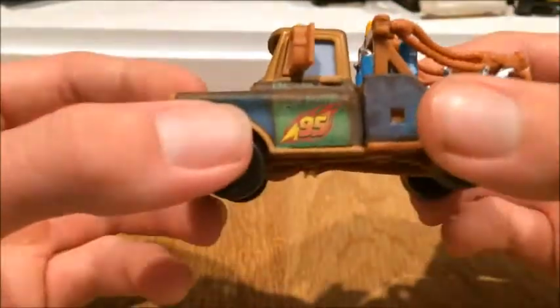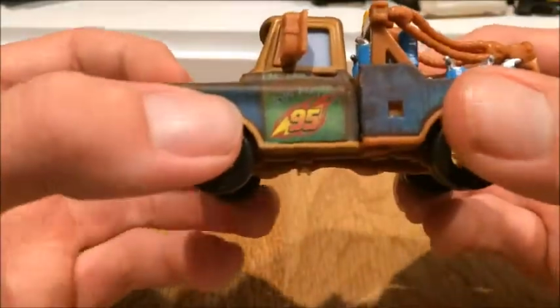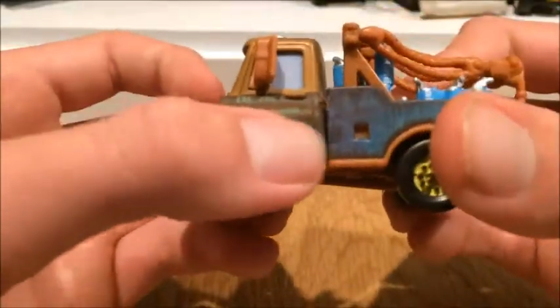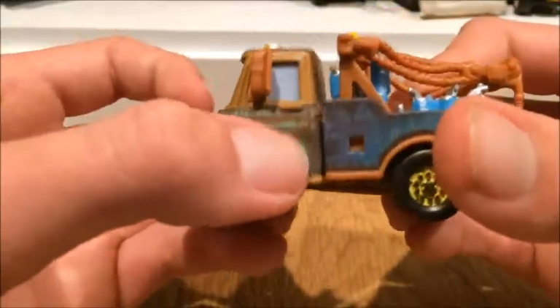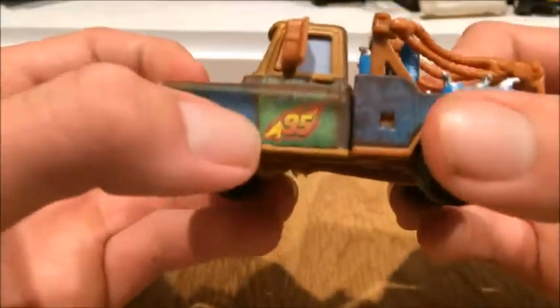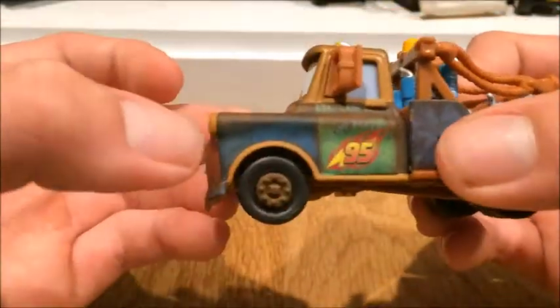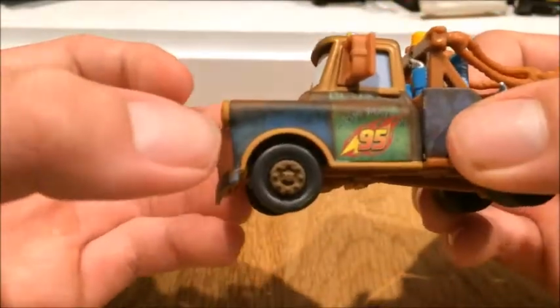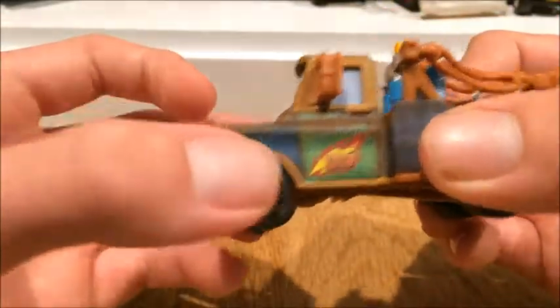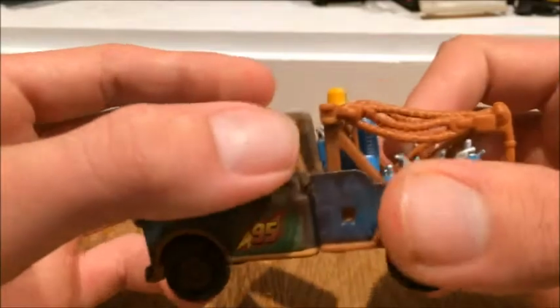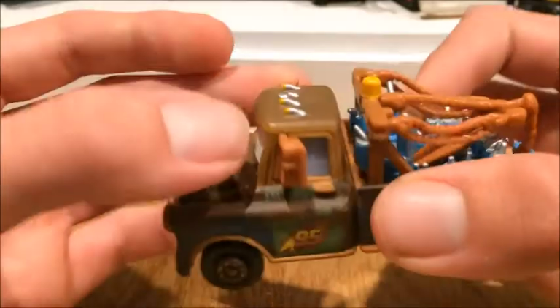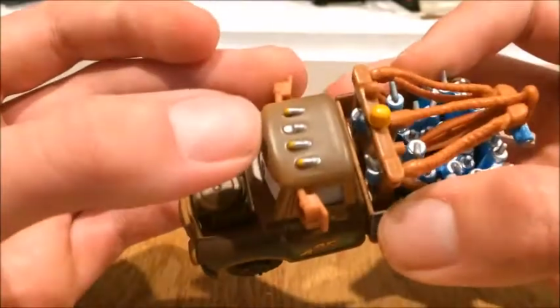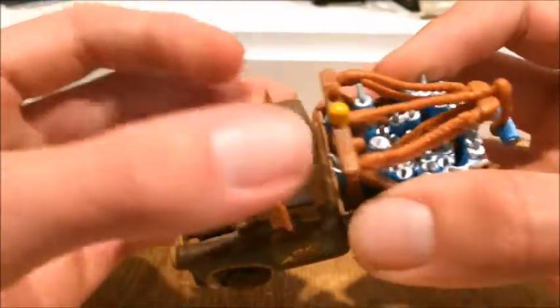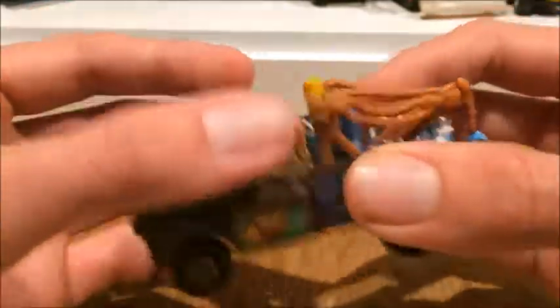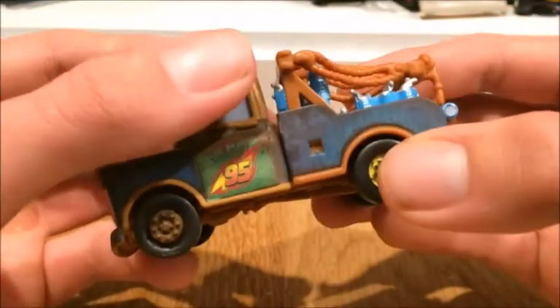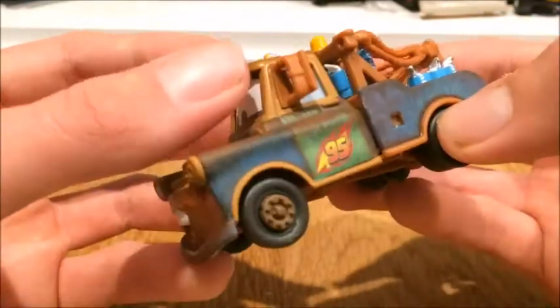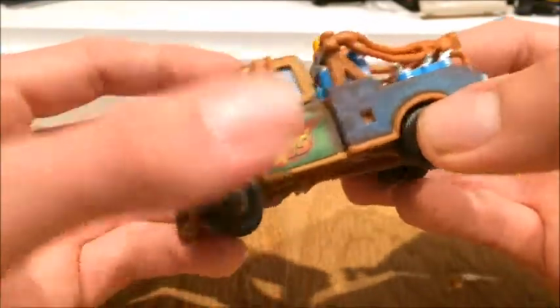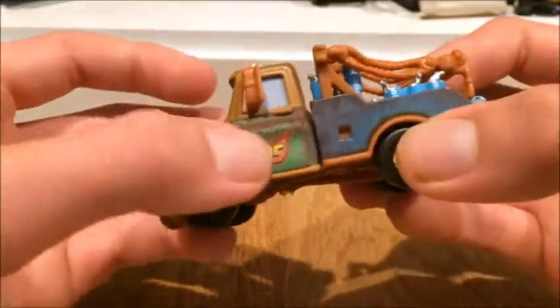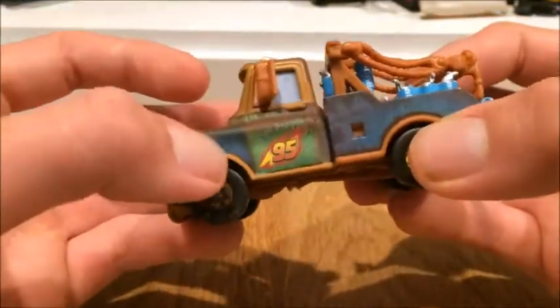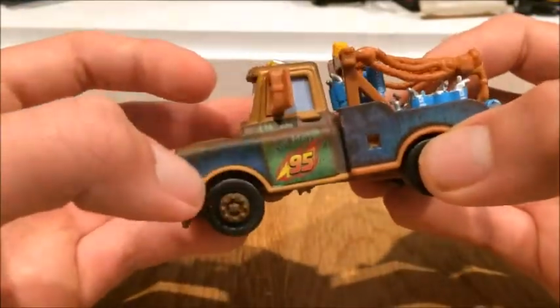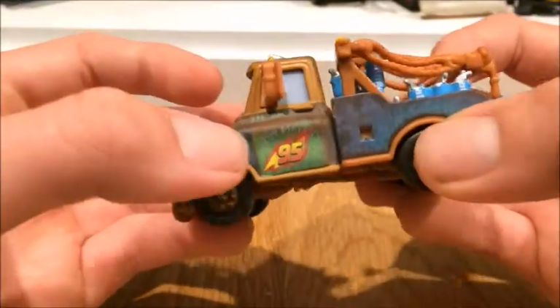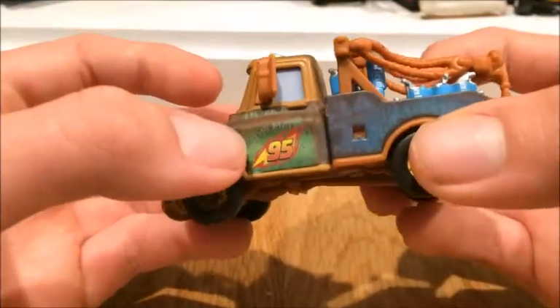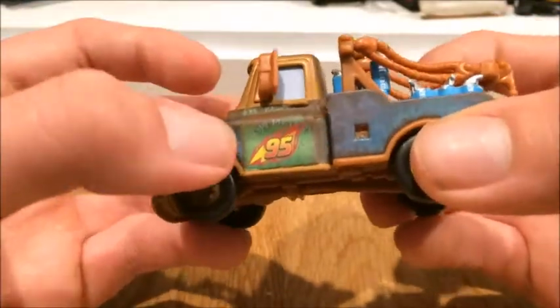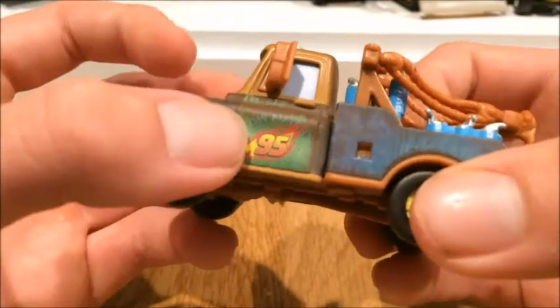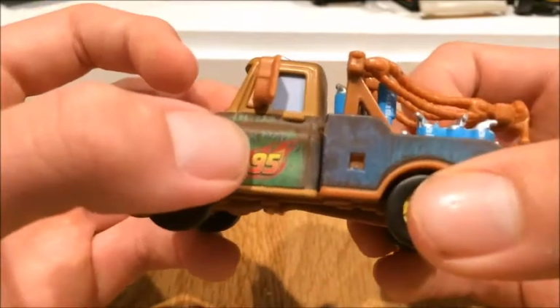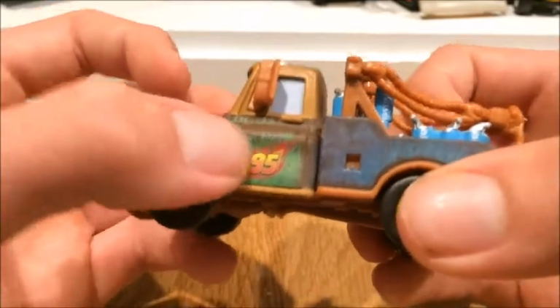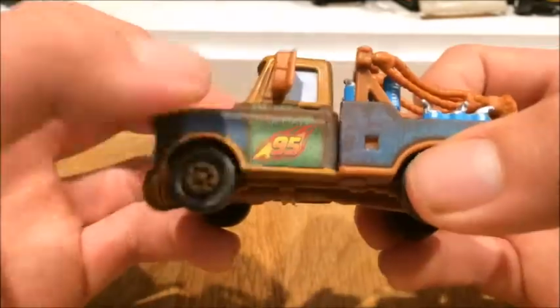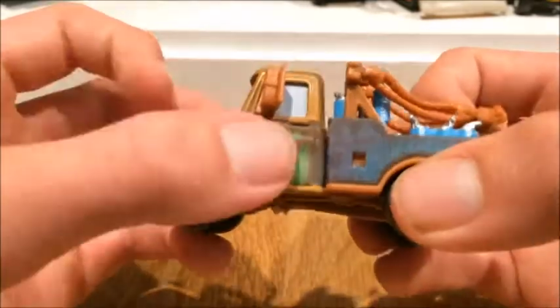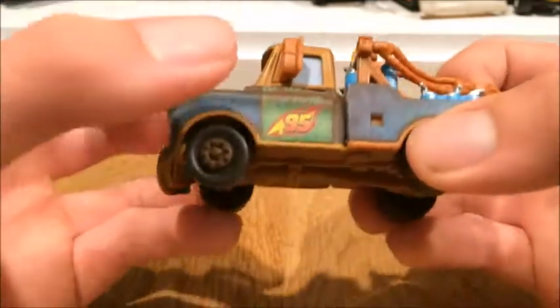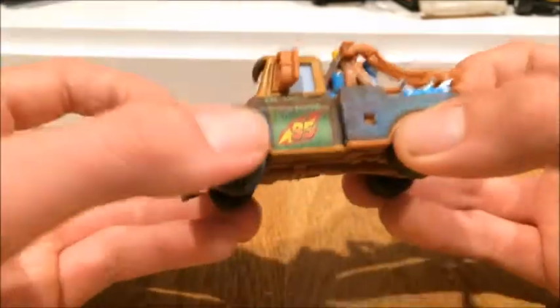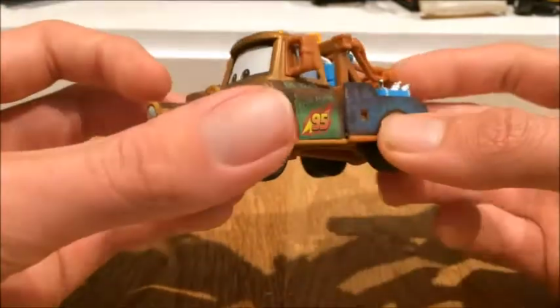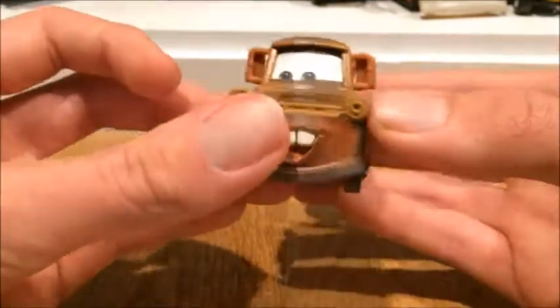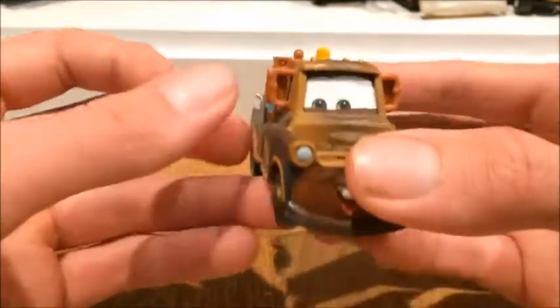On the sides it's a 95. The unique Tow Mater towing salvage - that's what it says behind it.